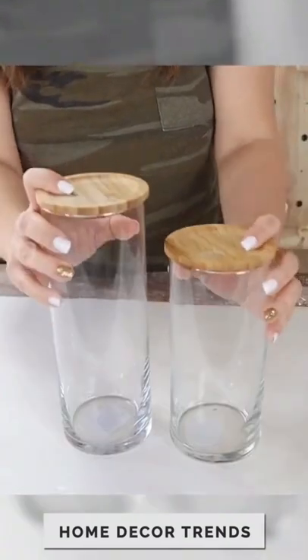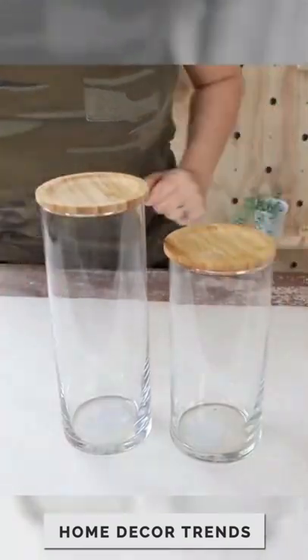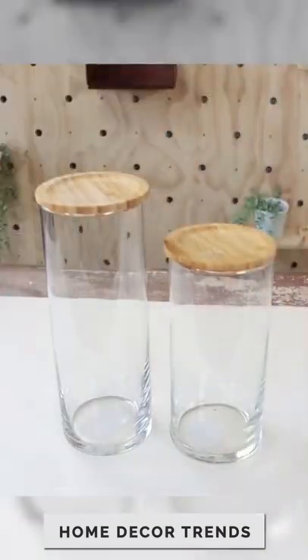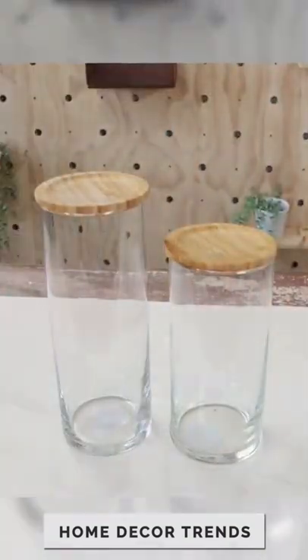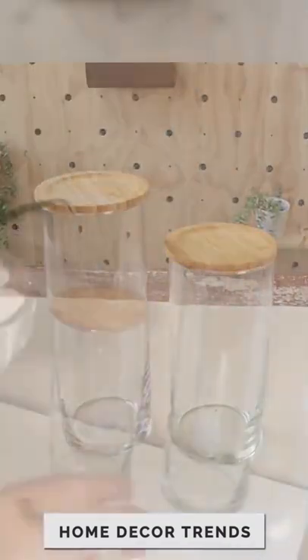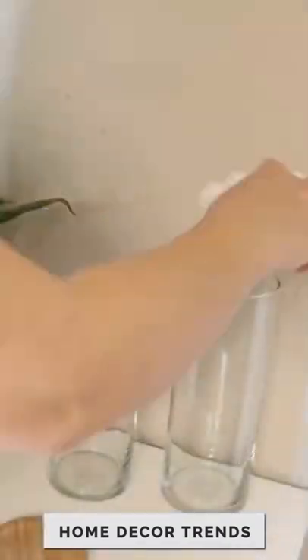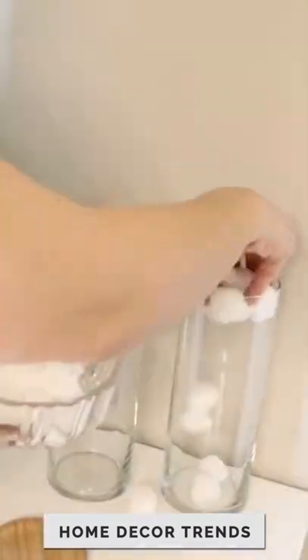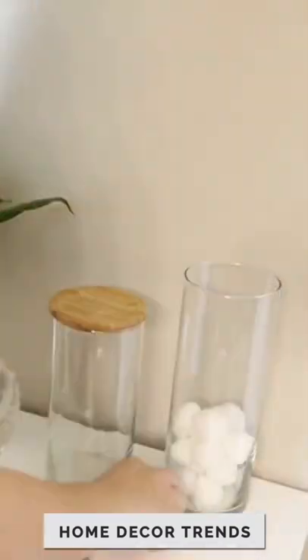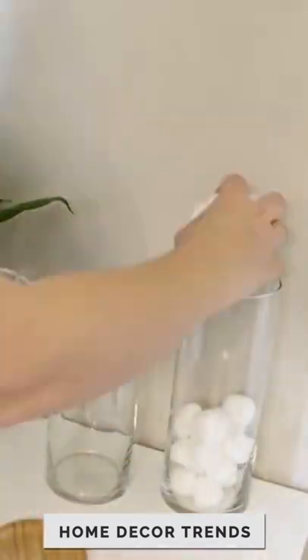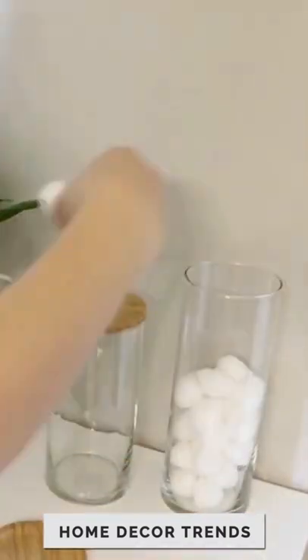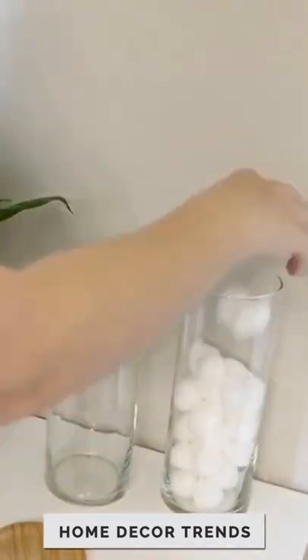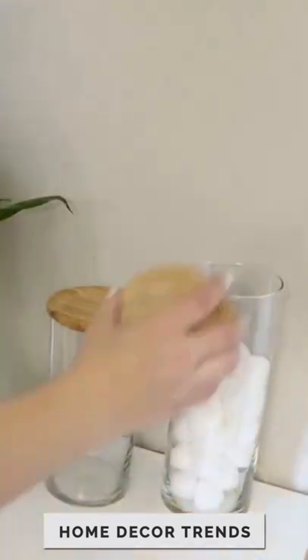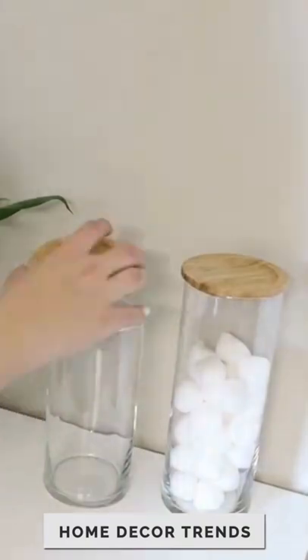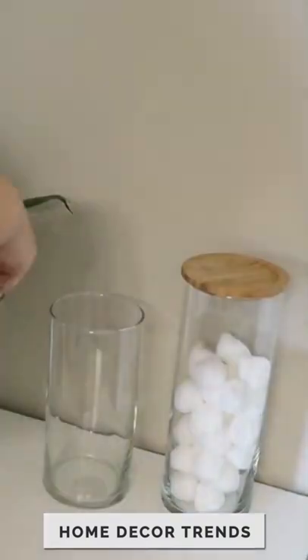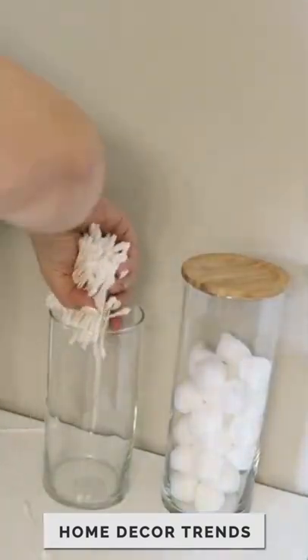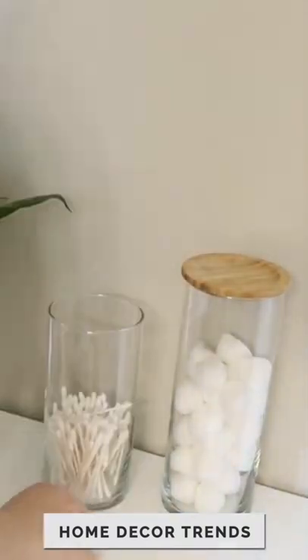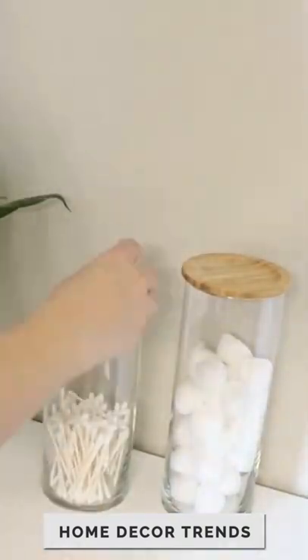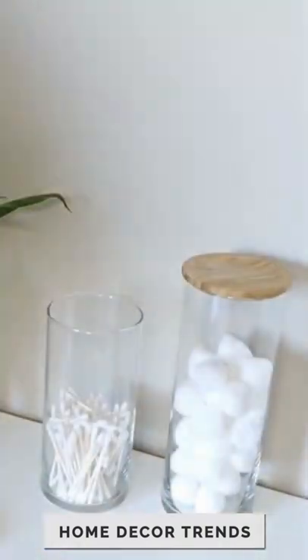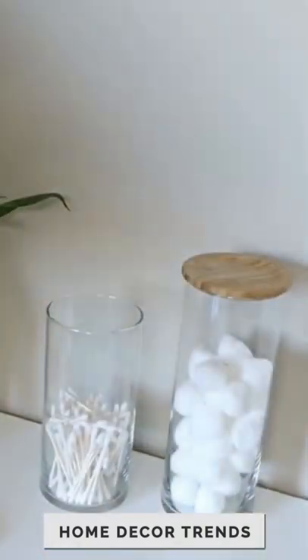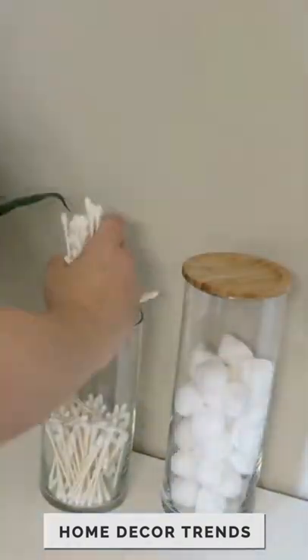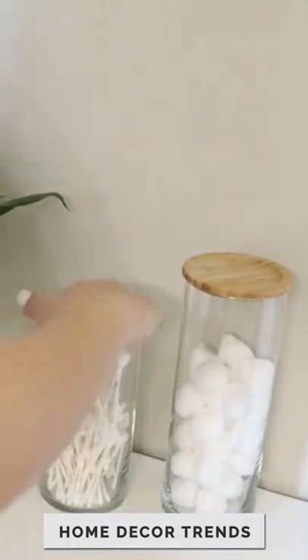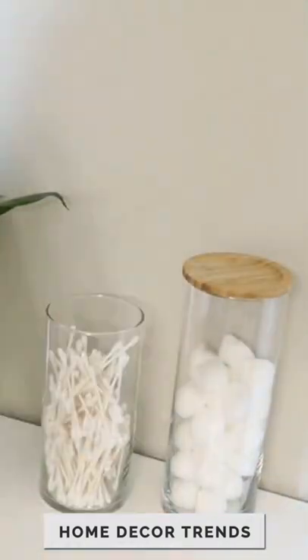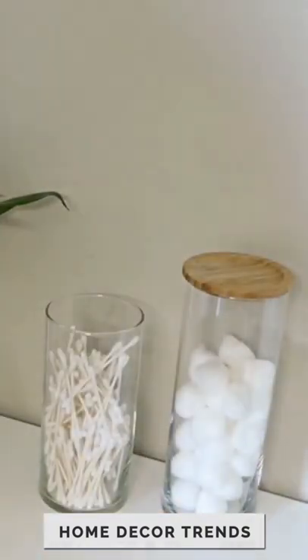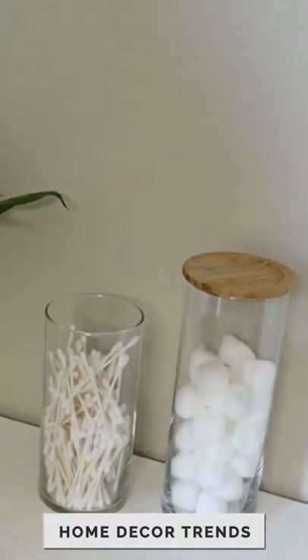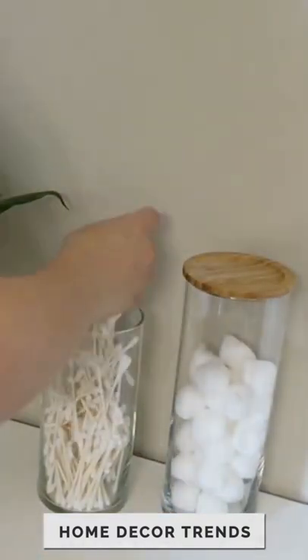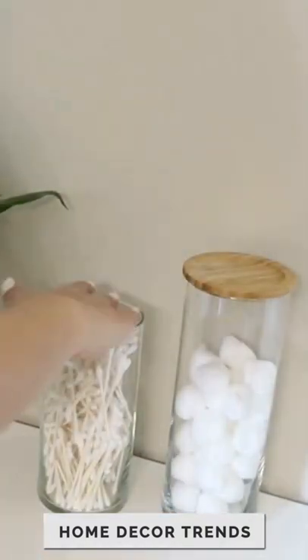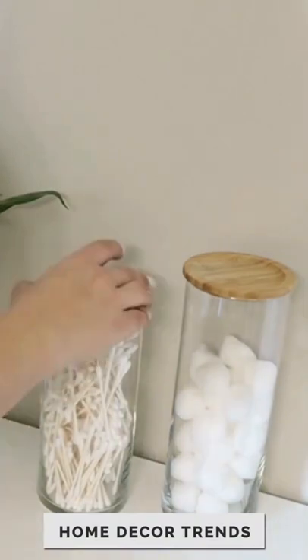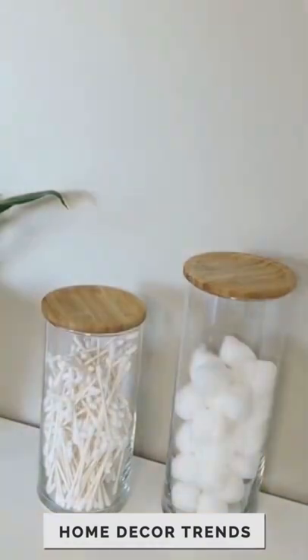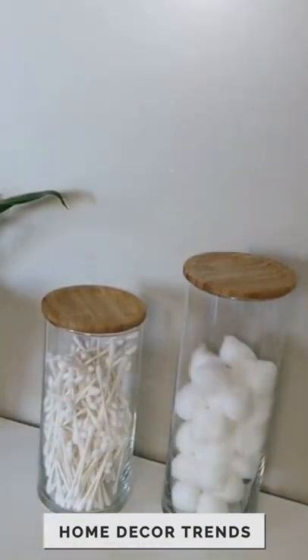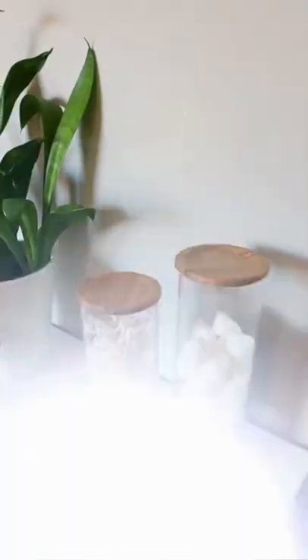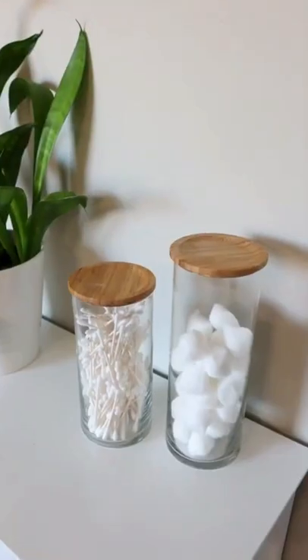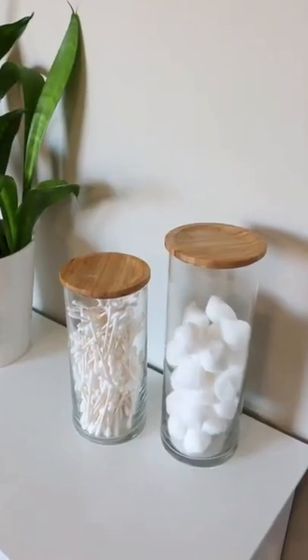These are great for your bathroom. You can fill them up with Q-tips, cotton balls, really anything you want in your bathroom. They look so nice and each one is only $2 each. Like that's crazy.